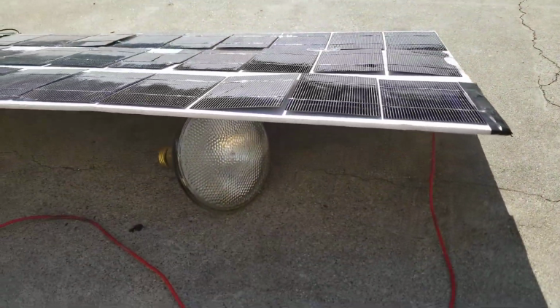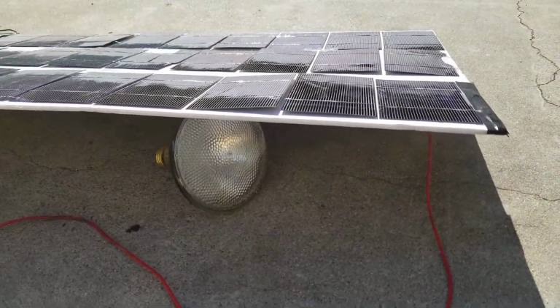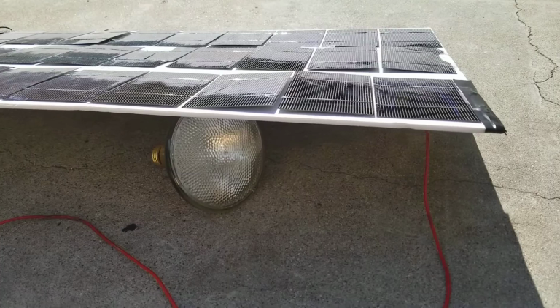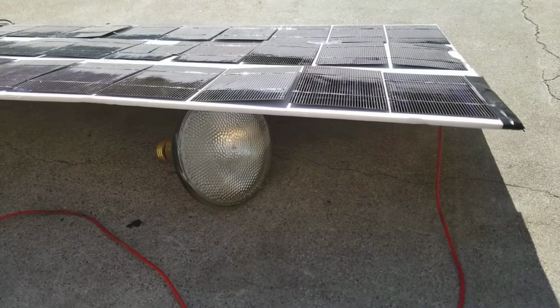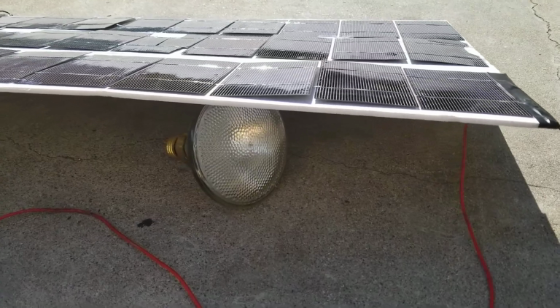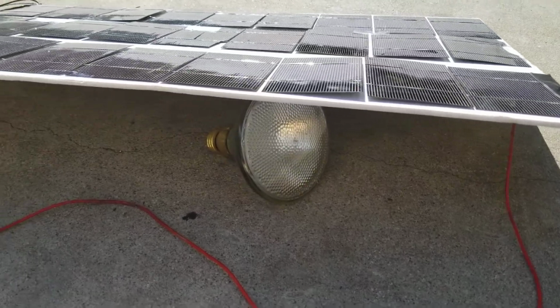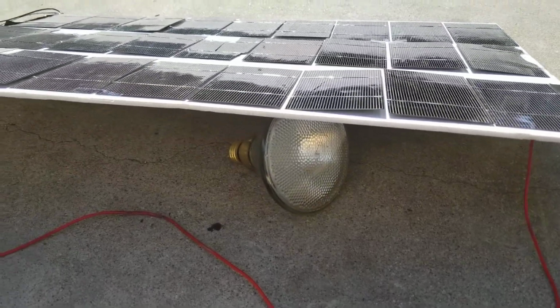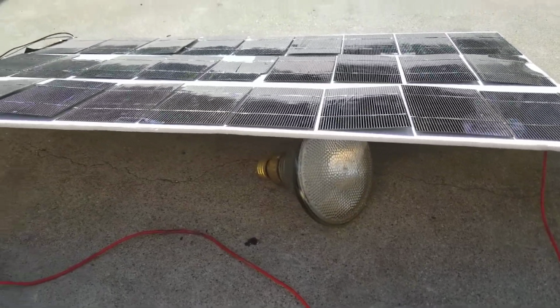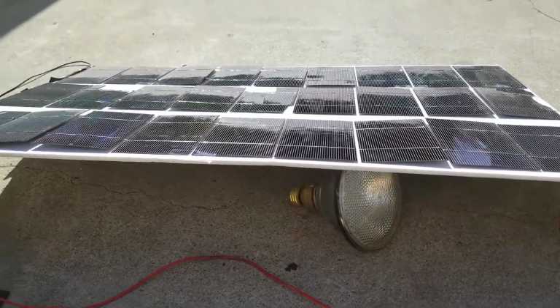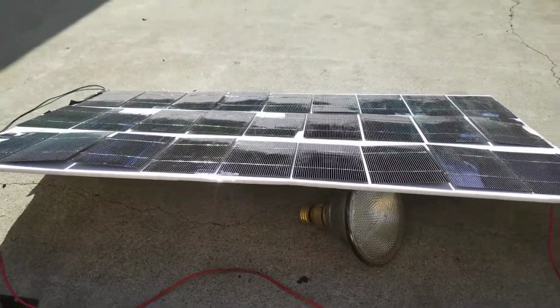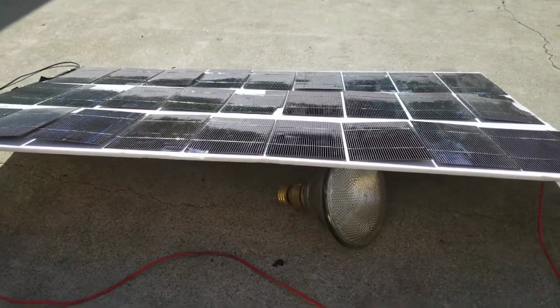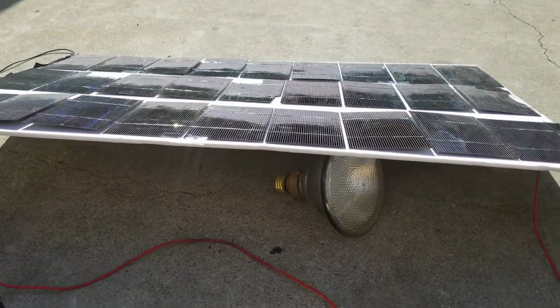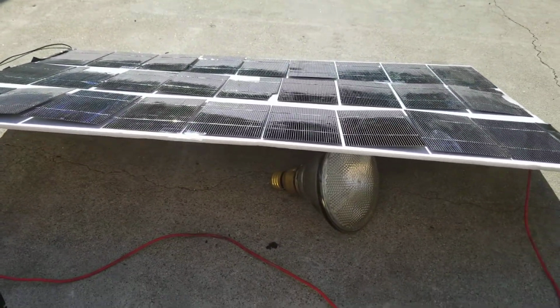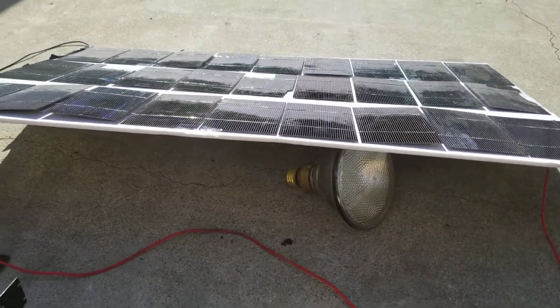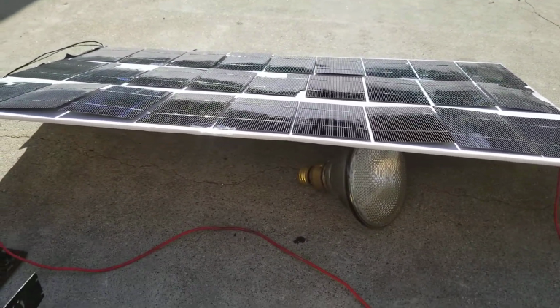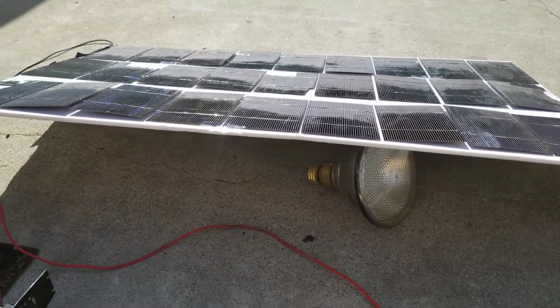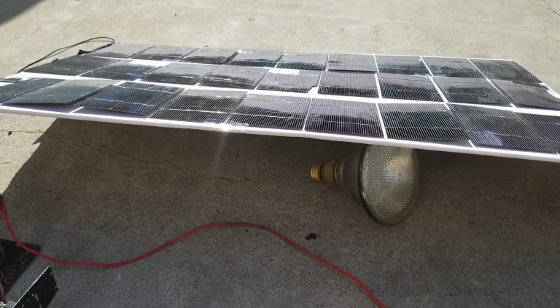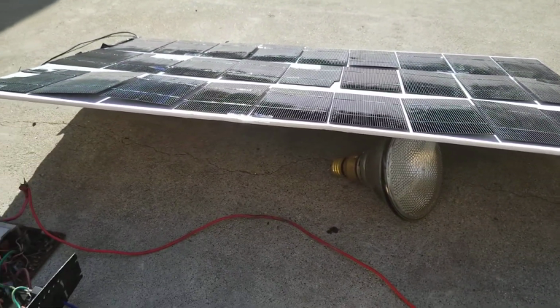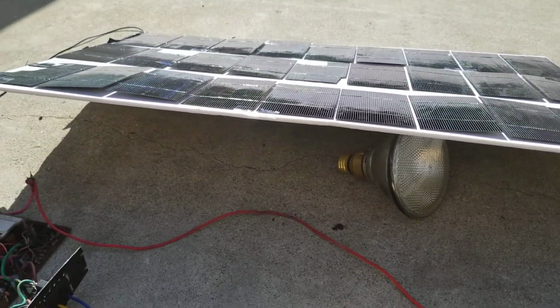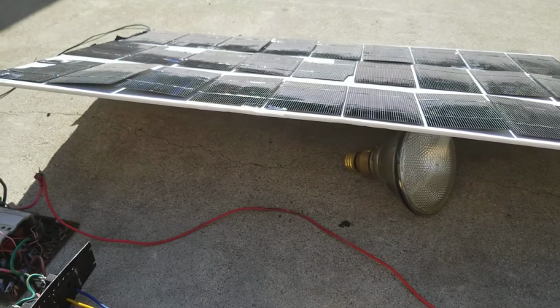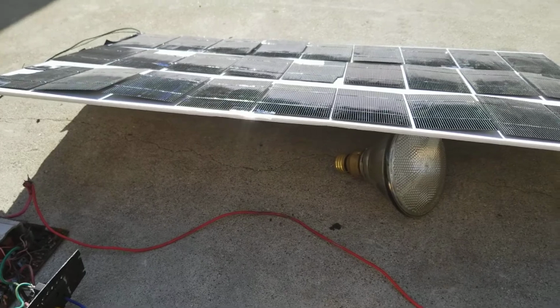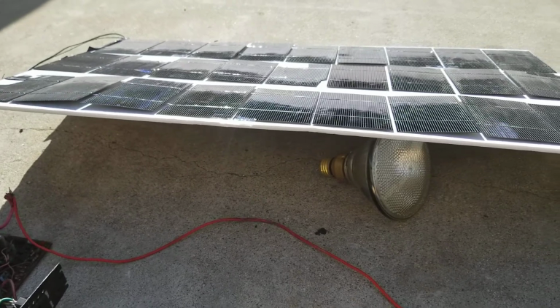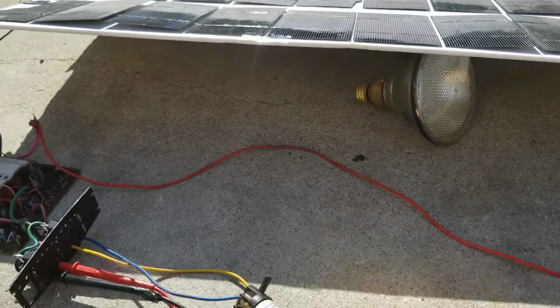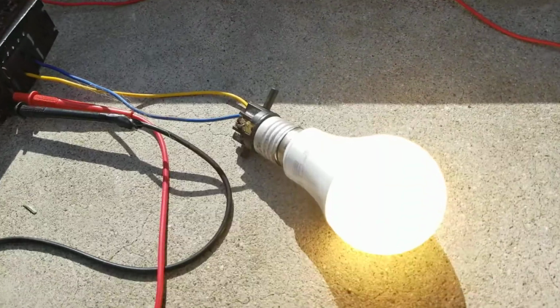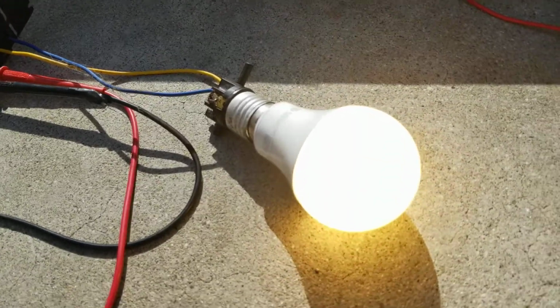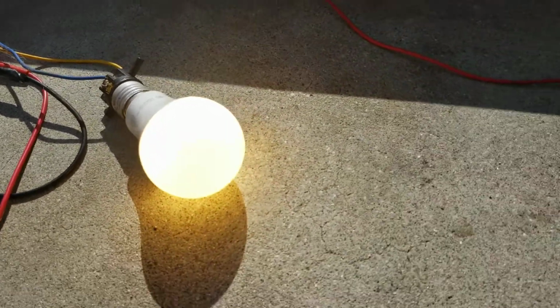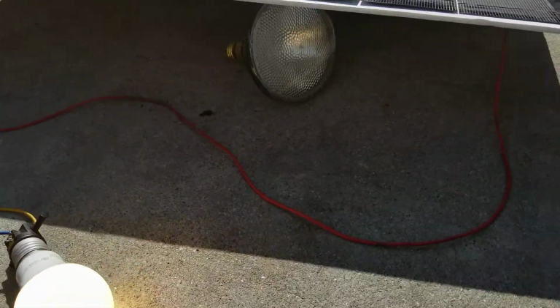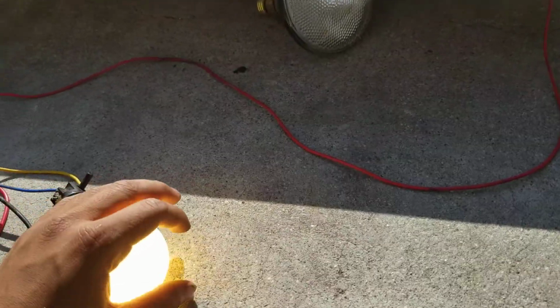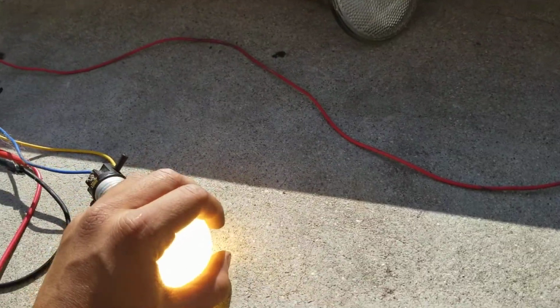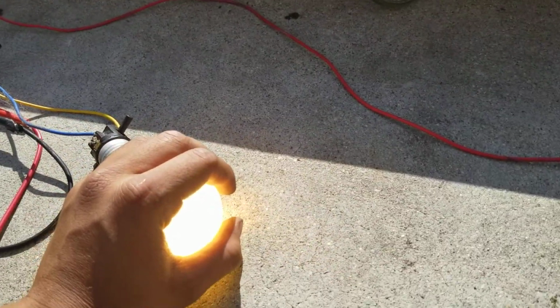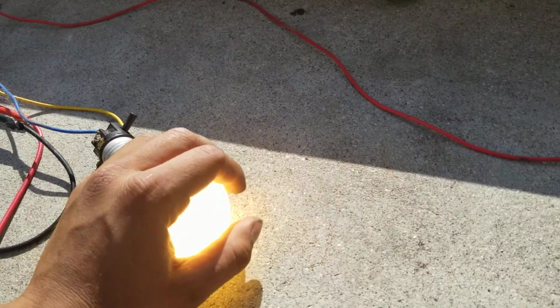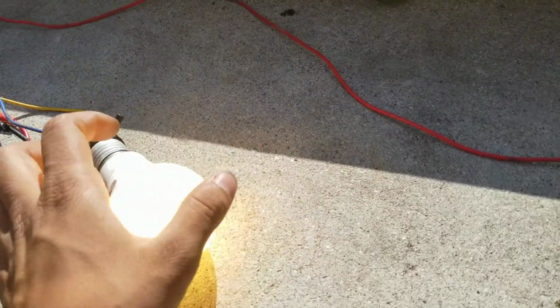I did not build this because I don't have any solar panels — I actually have three 320-watt solar panels each. But it's just fun to mess with stuff like this.